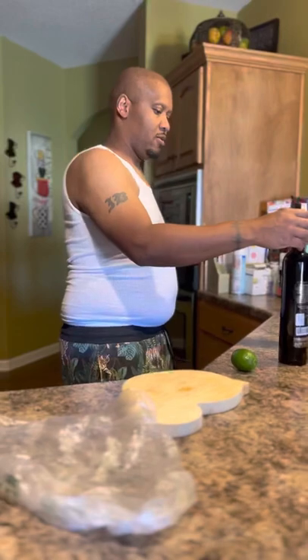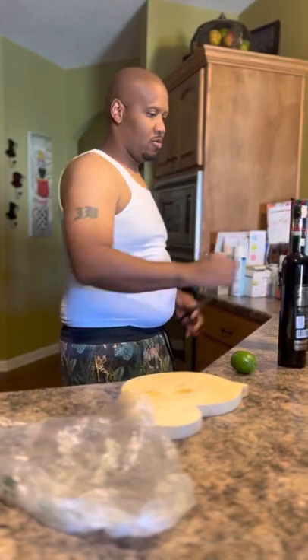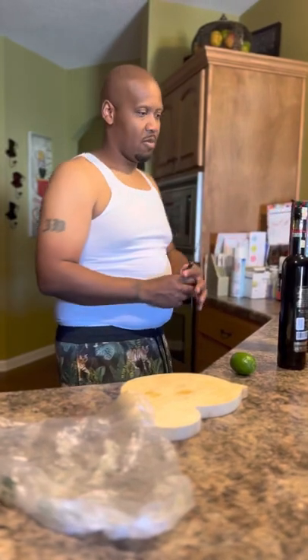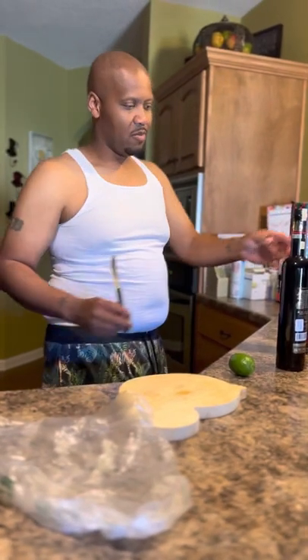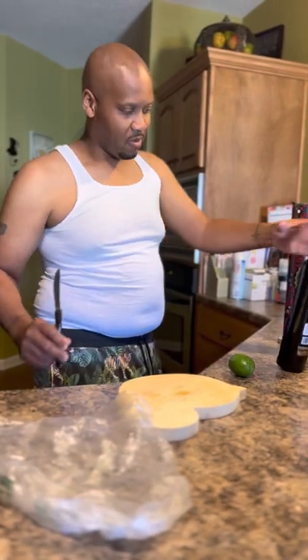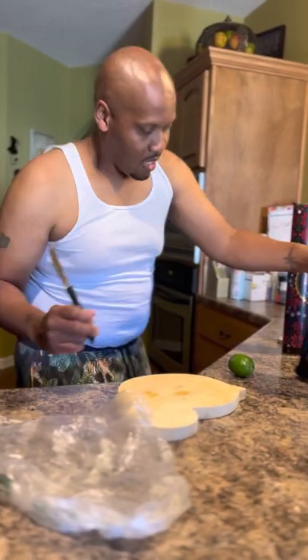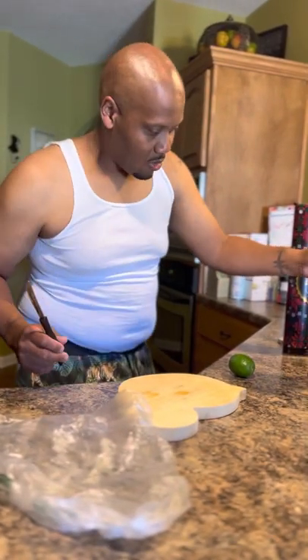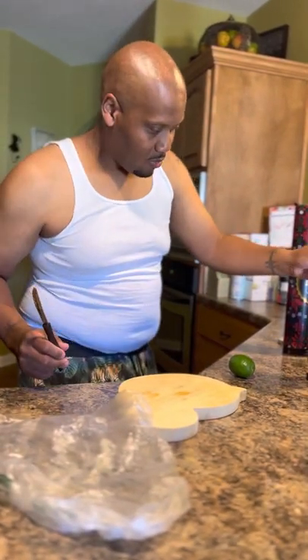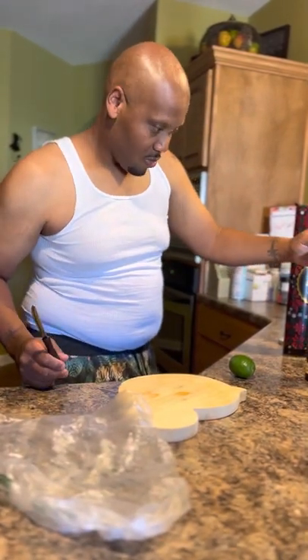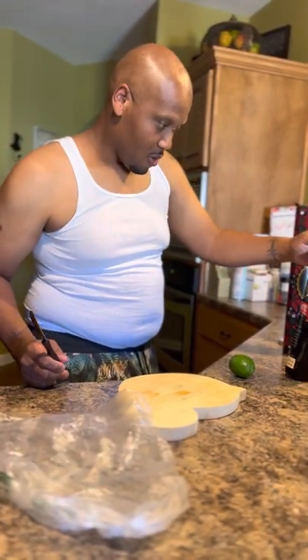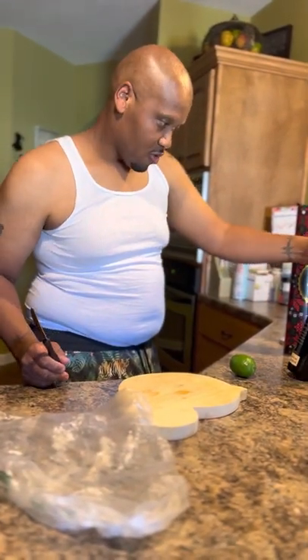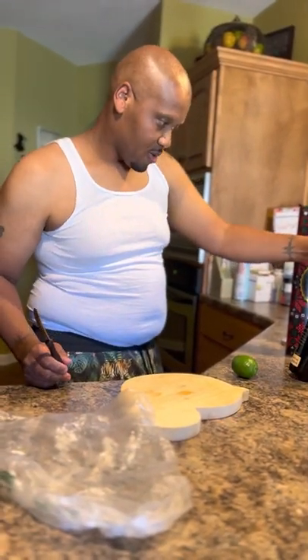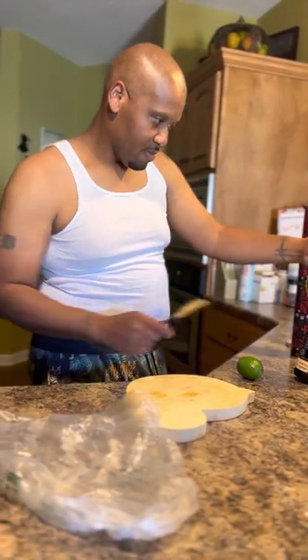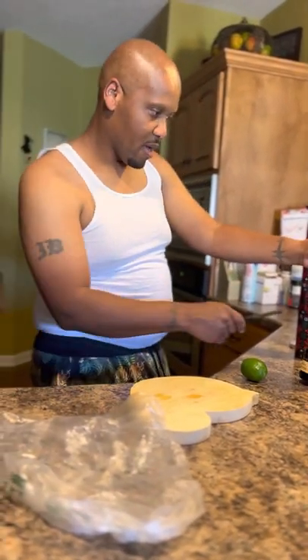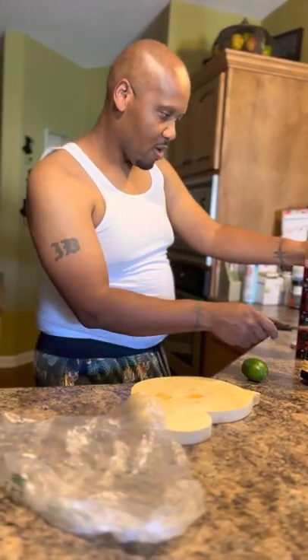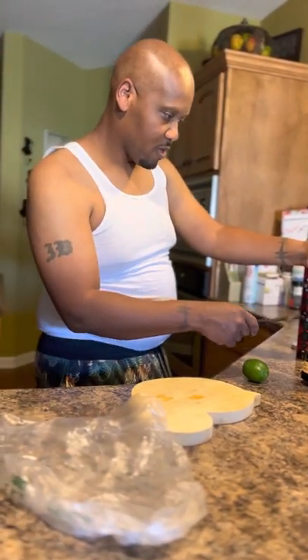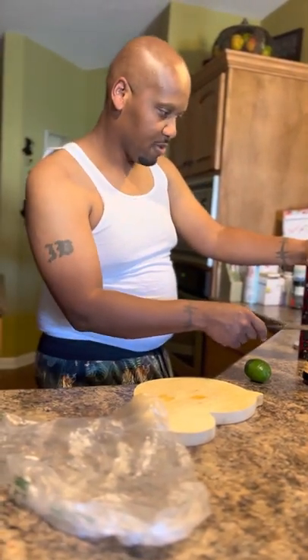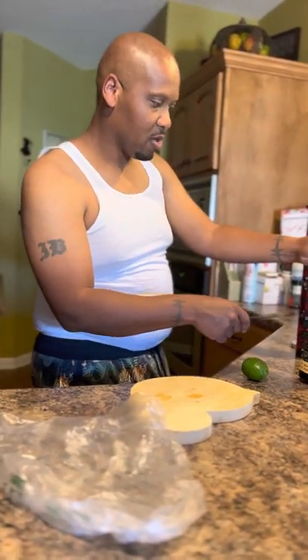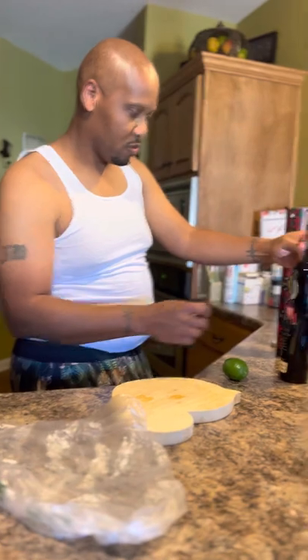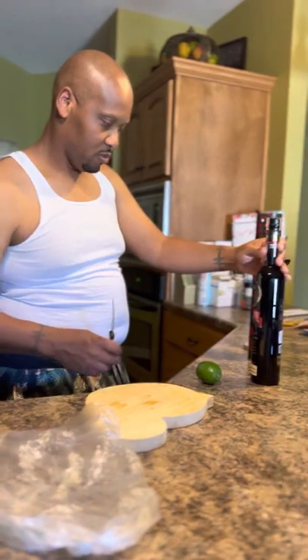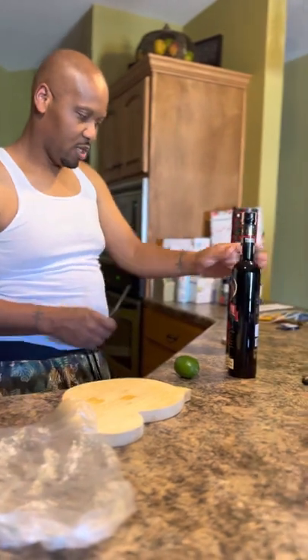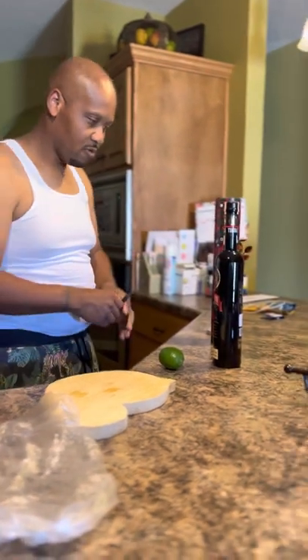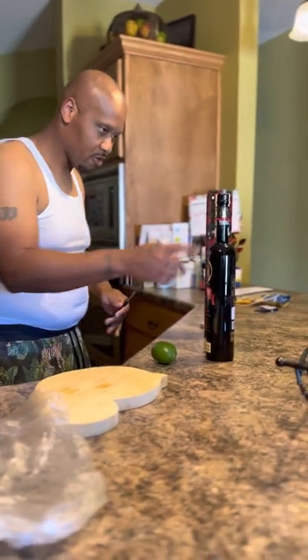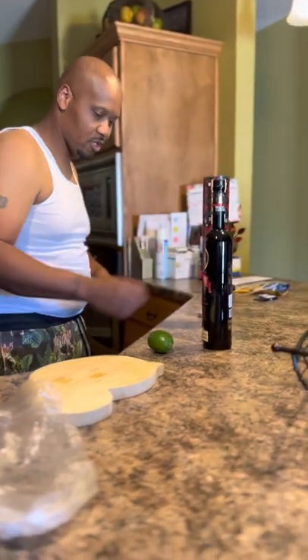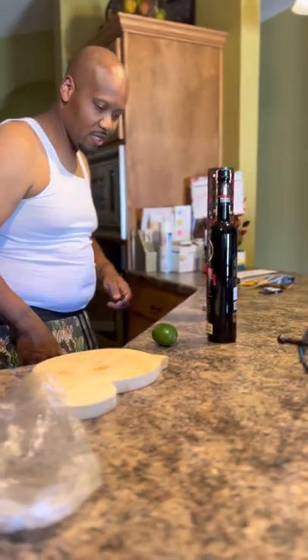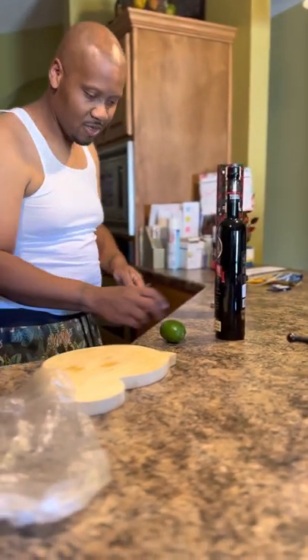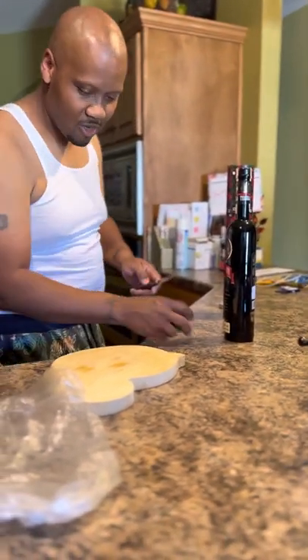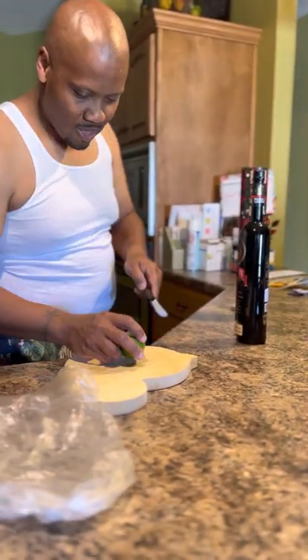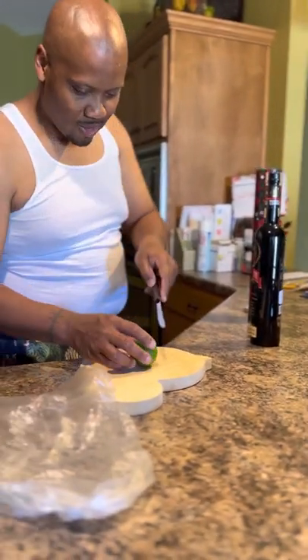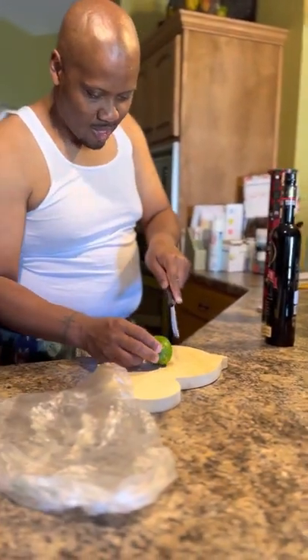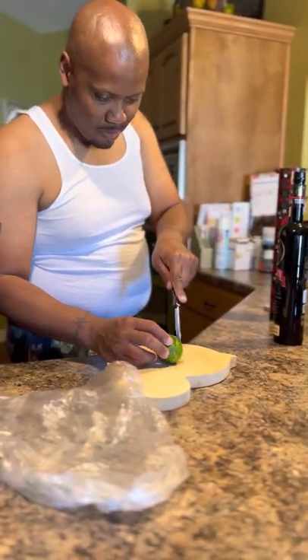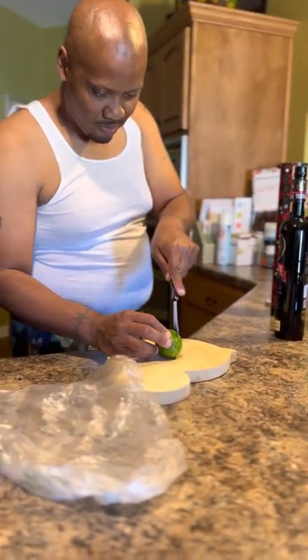Welcome to YouTube. I brought this back from Cancun — I almost dropped it — a Balorac Rassado tequila. I'm going to do a taste test on it. Let's cut some lime first.